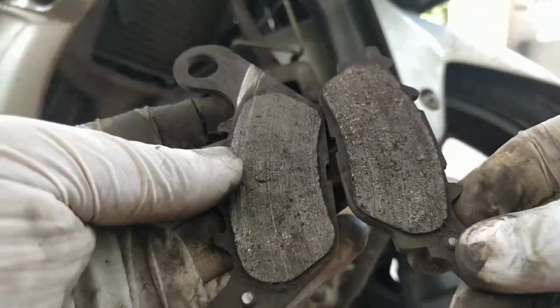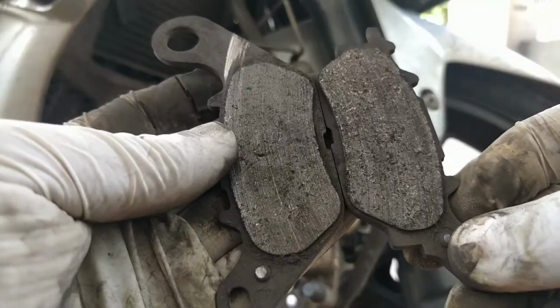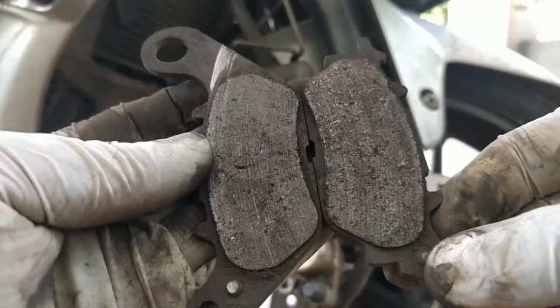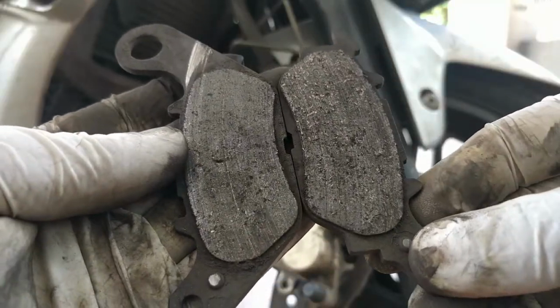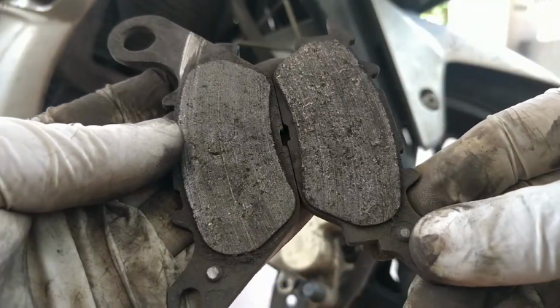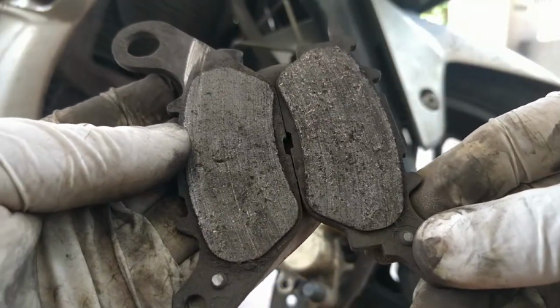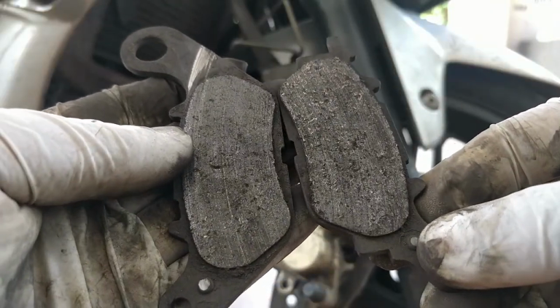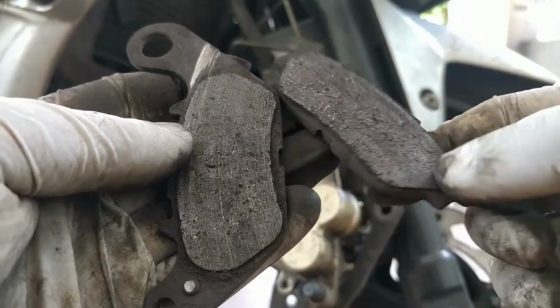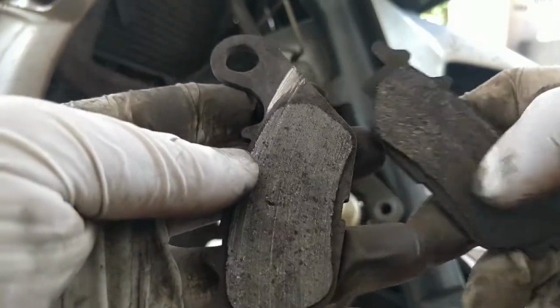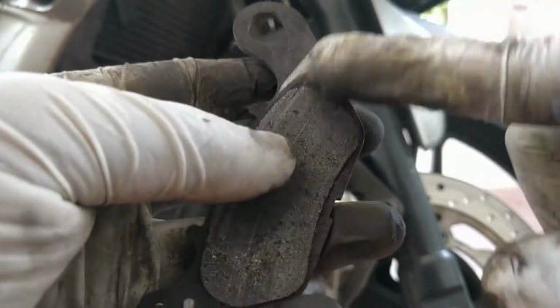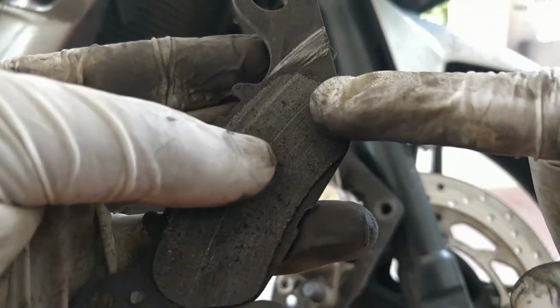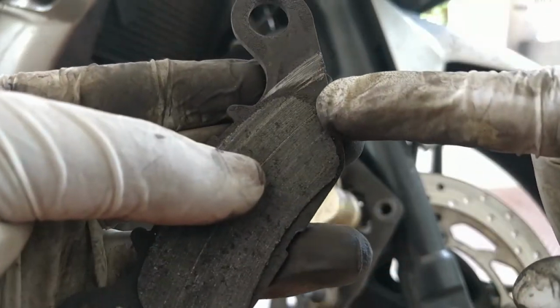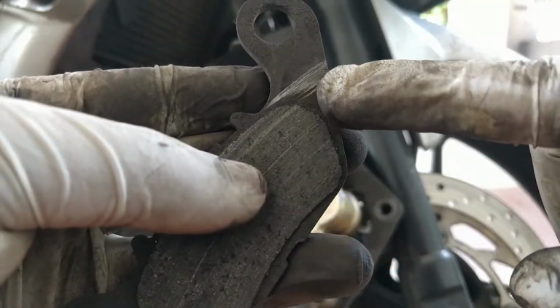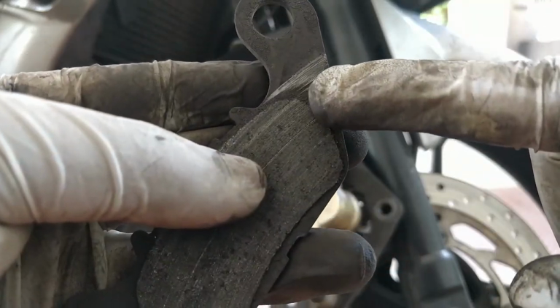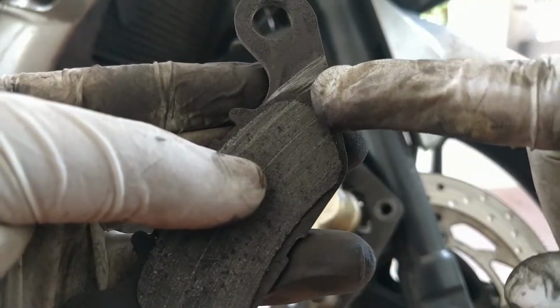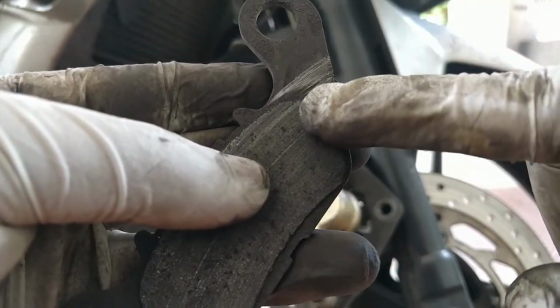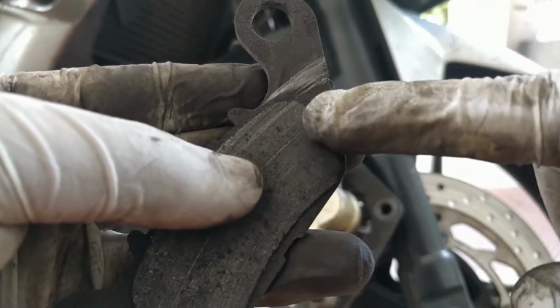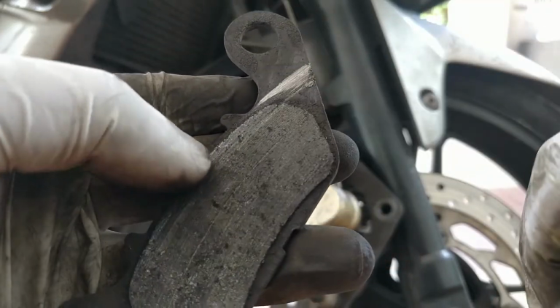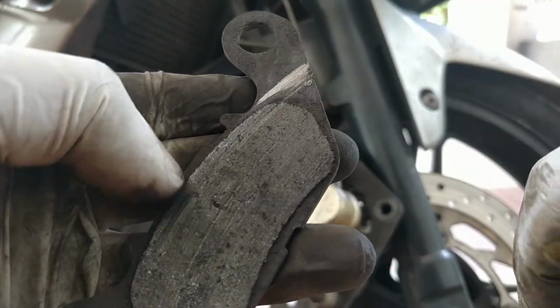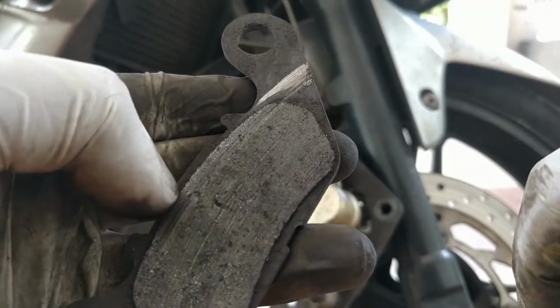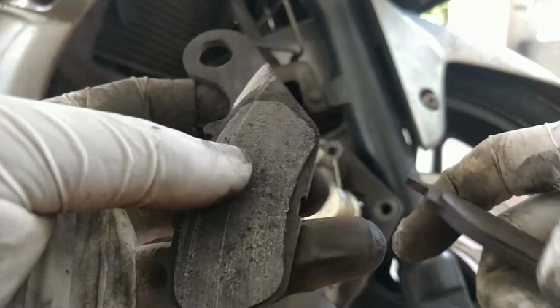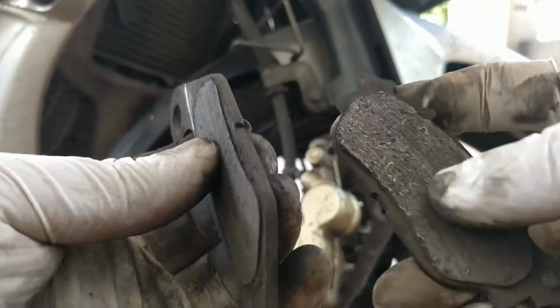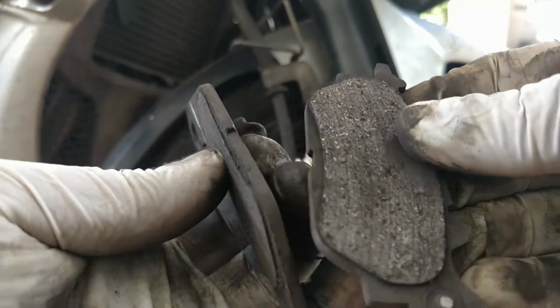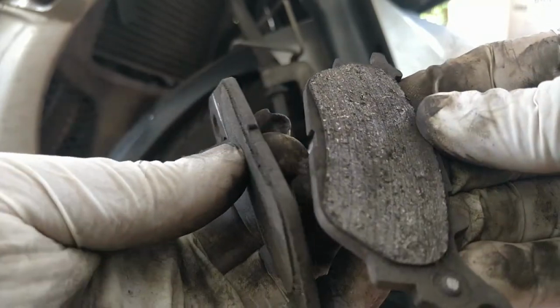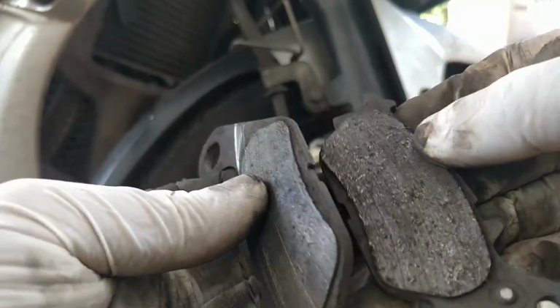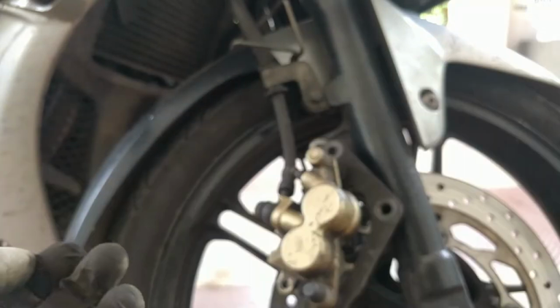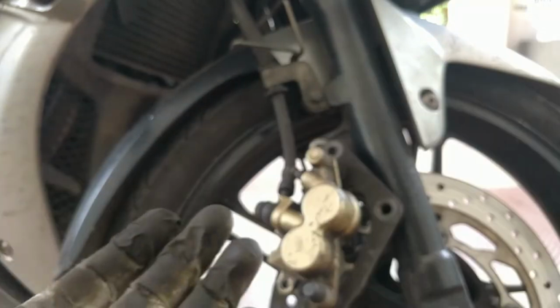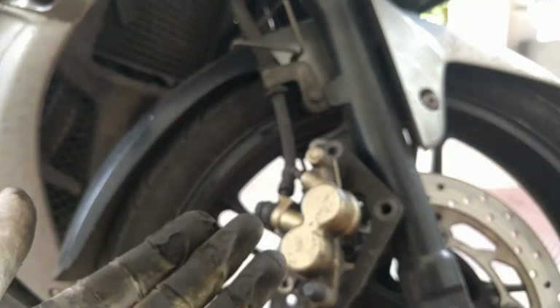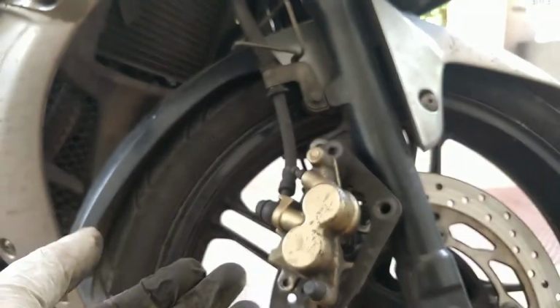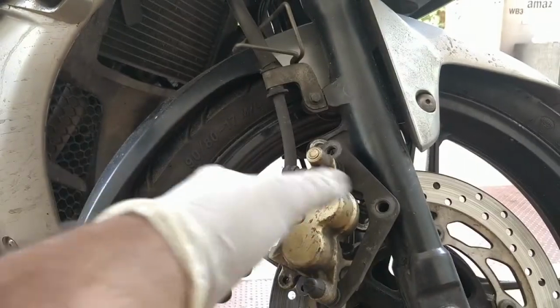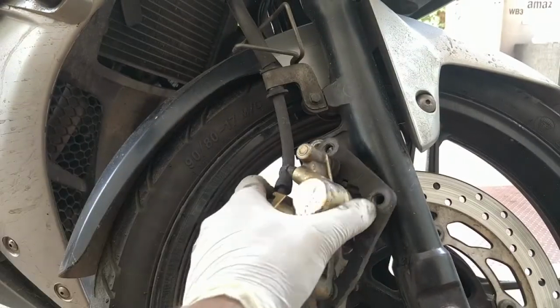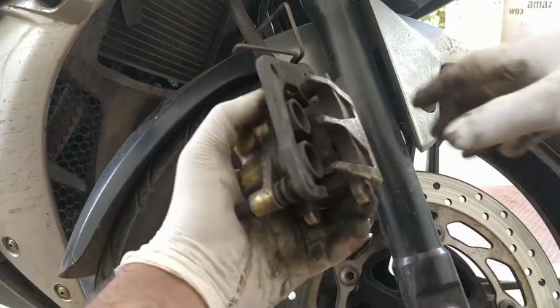Here you can see the brake pads are completely worn out — the metal plate has just begun to rub against the rotor. We are not supposed to let the brake pads wear to this extent. I just got lucky without getting my rotor destroyed. Before installing the new brake pads, we have to clean the assembly.